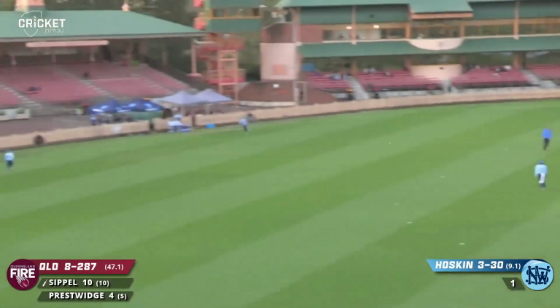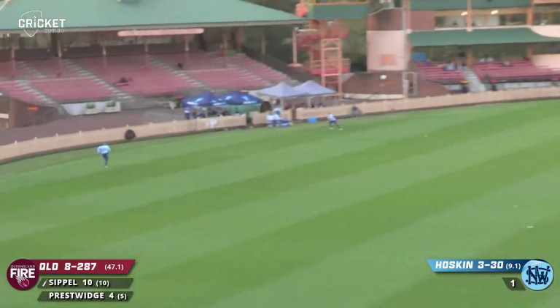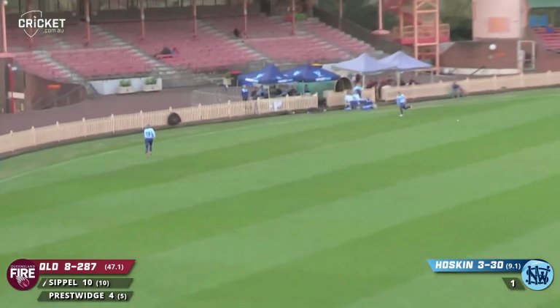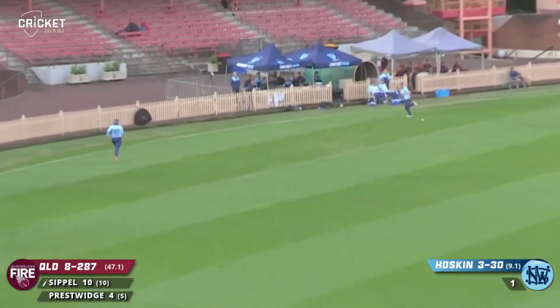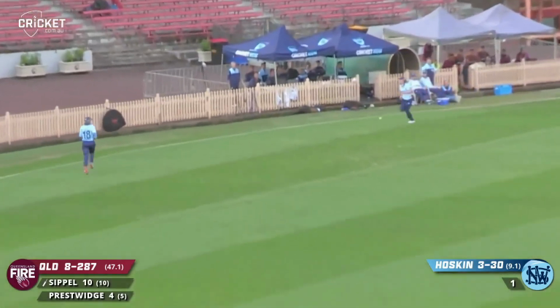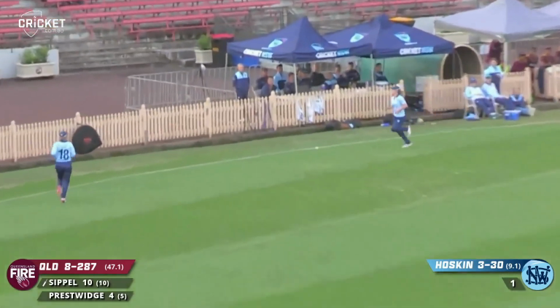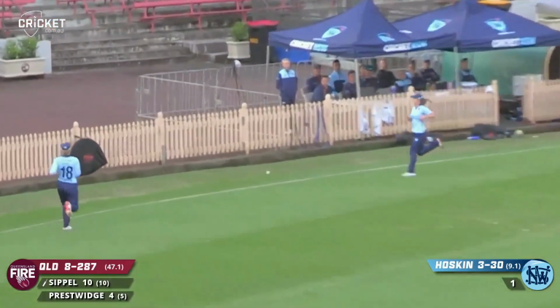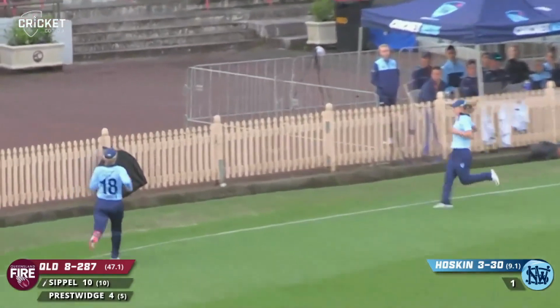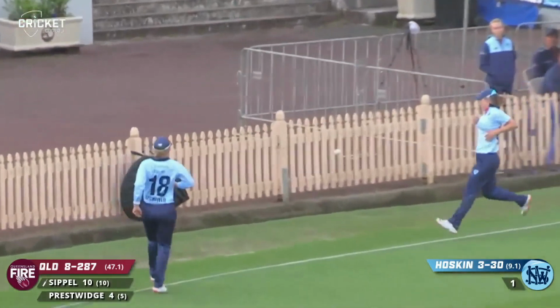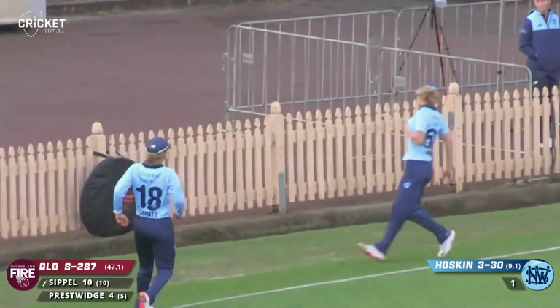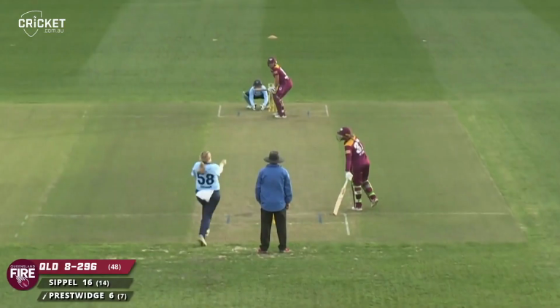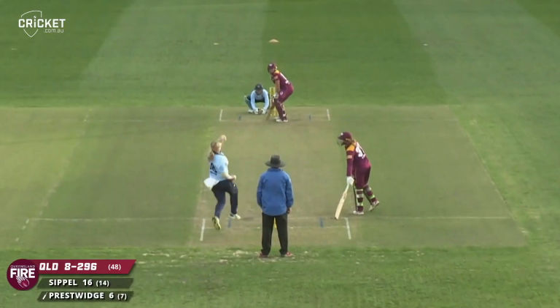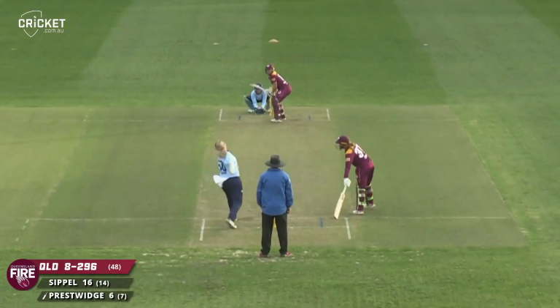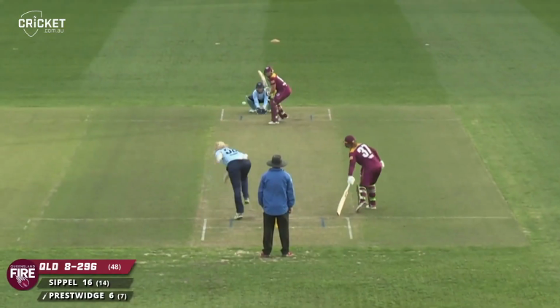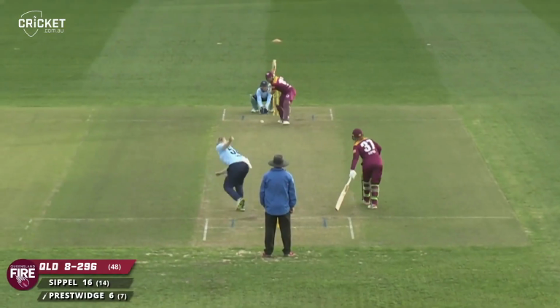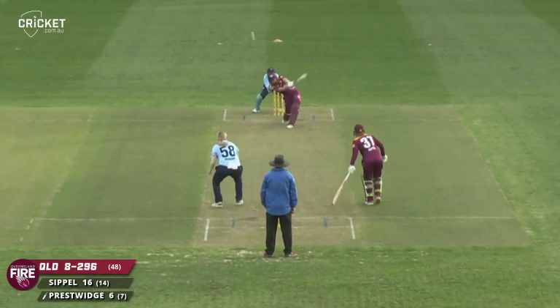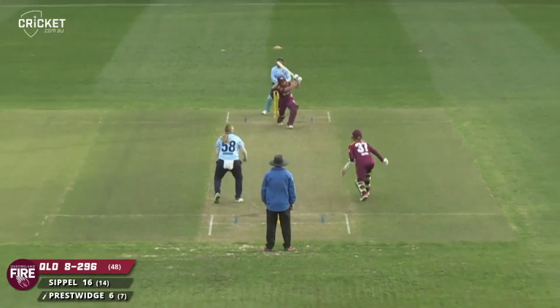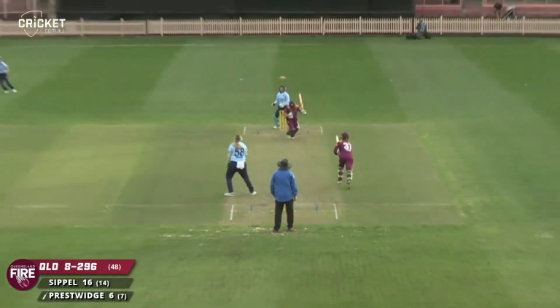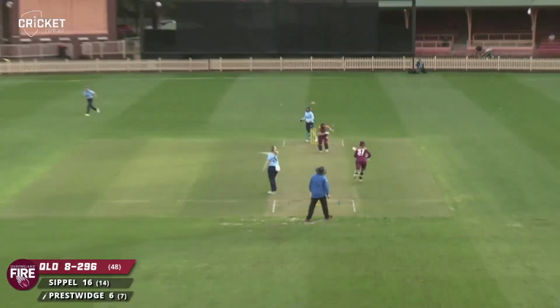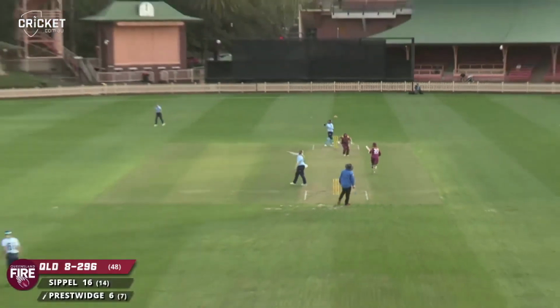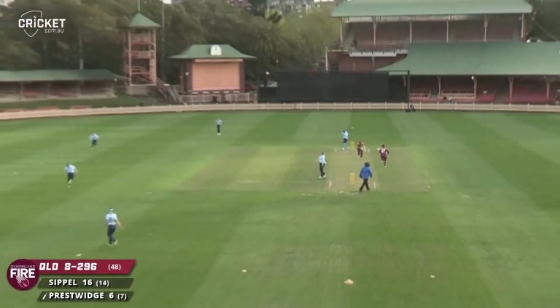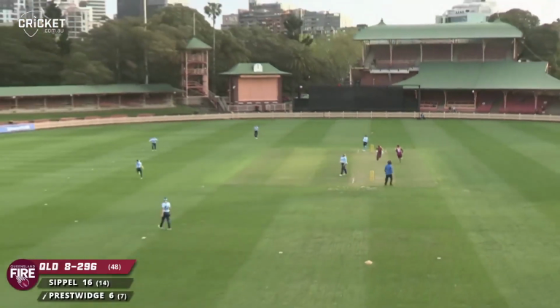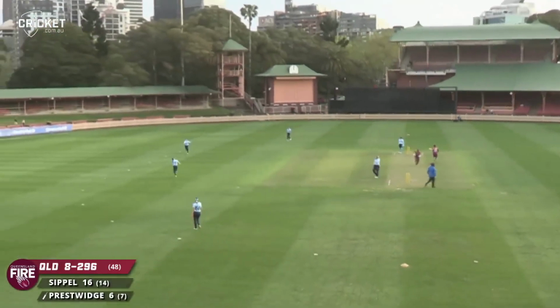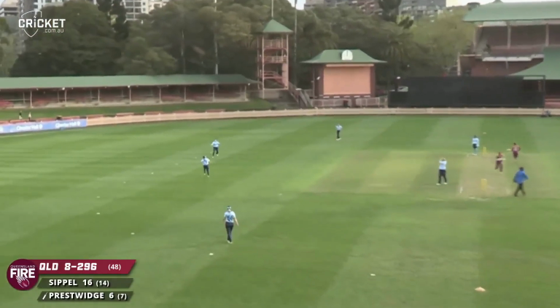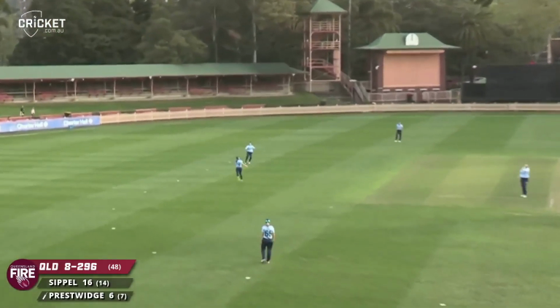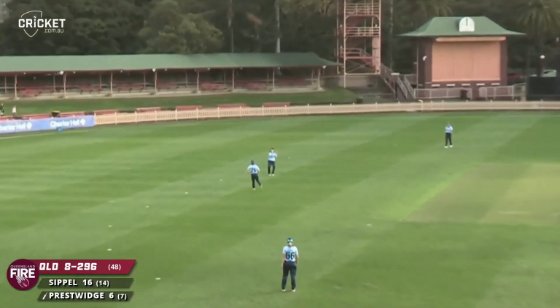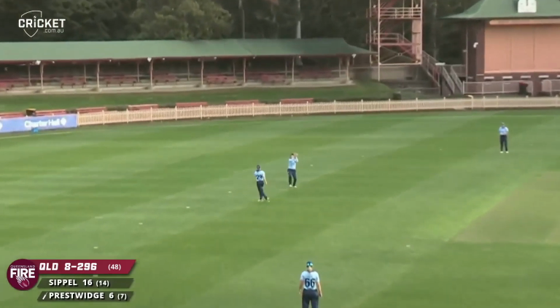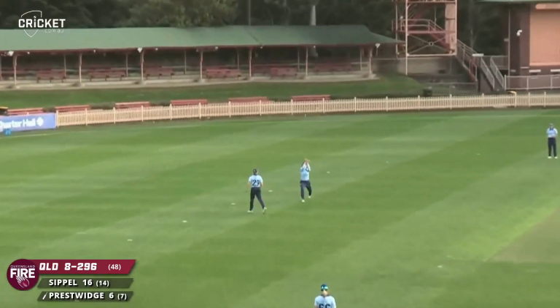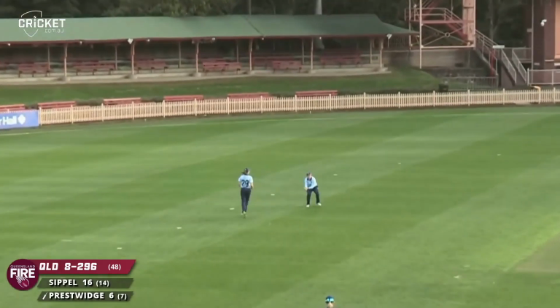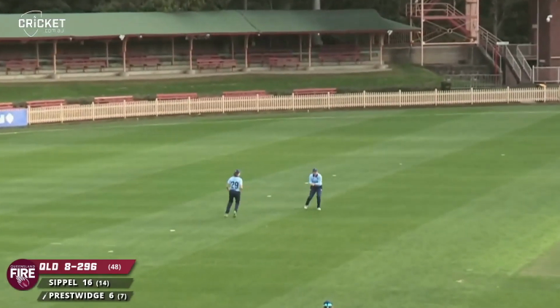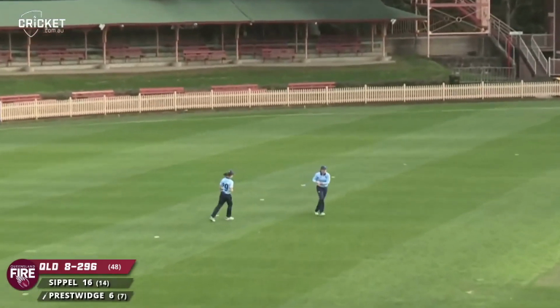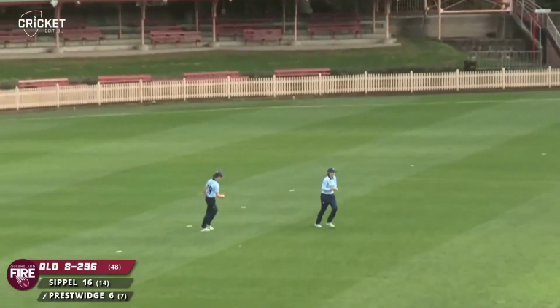That's a beautiful shot, pulled away for four. Johnson - that slice skewed up in the air, should be taken - and it's taken.